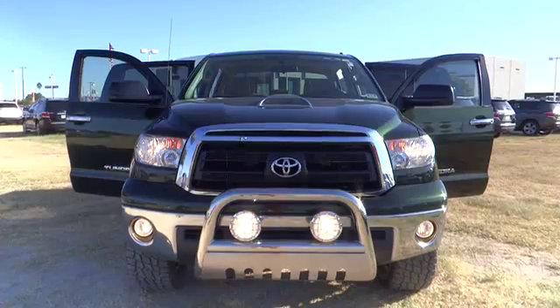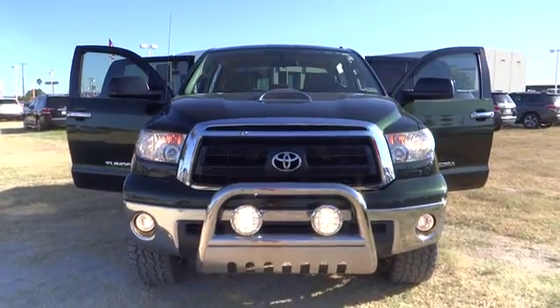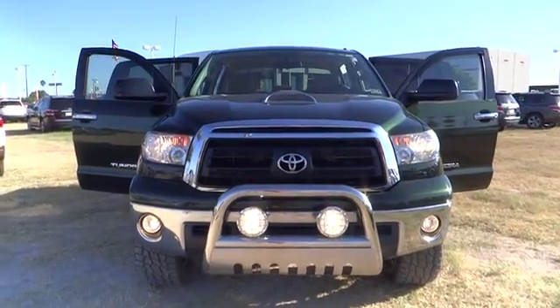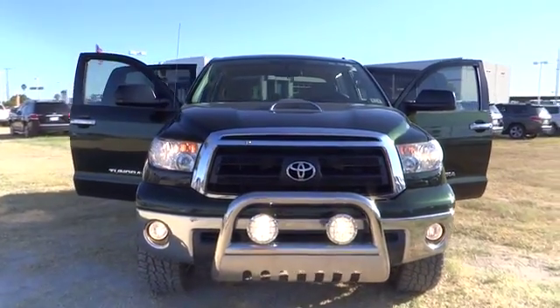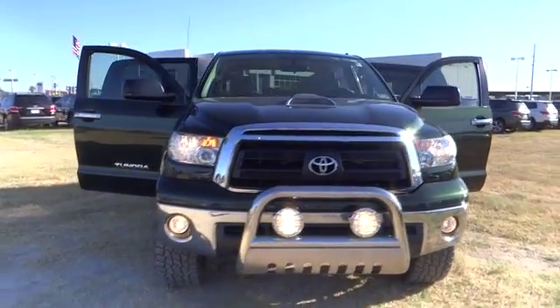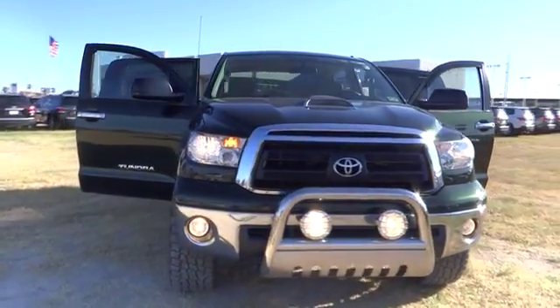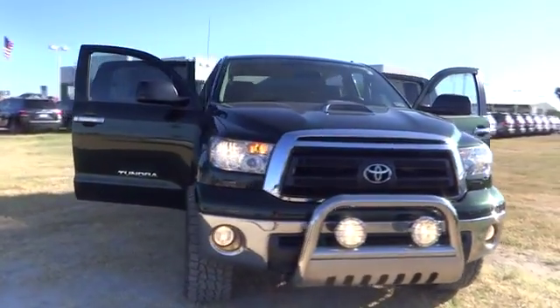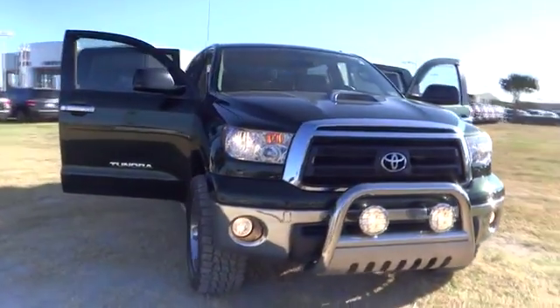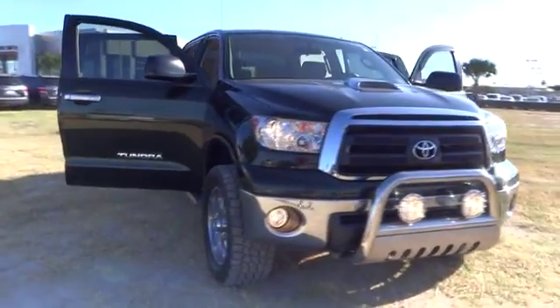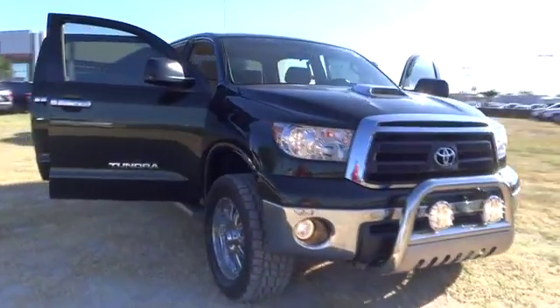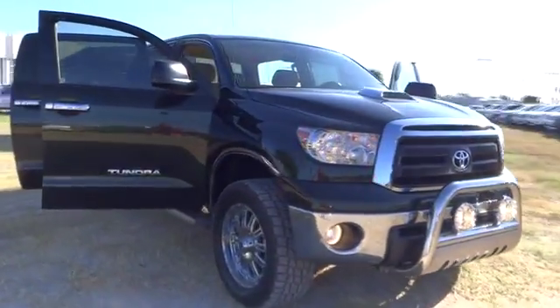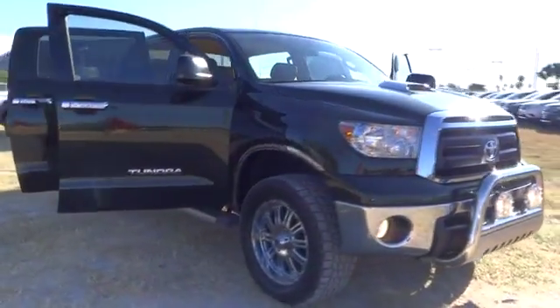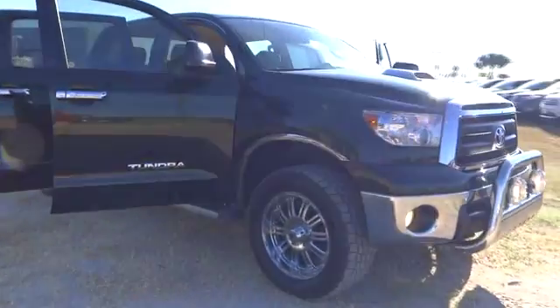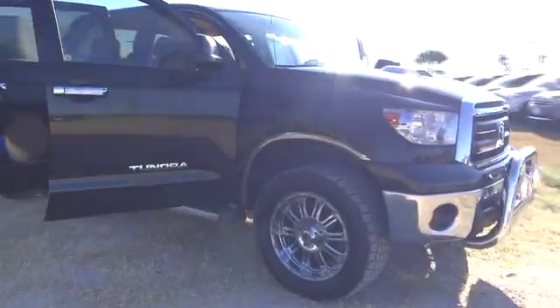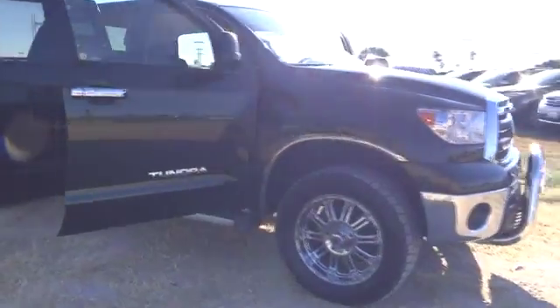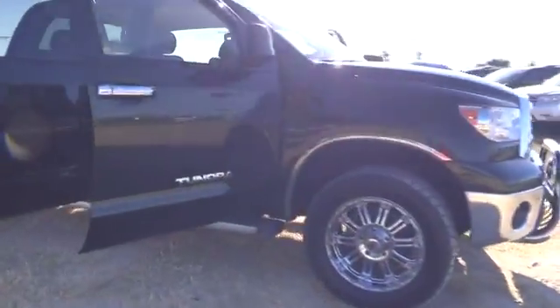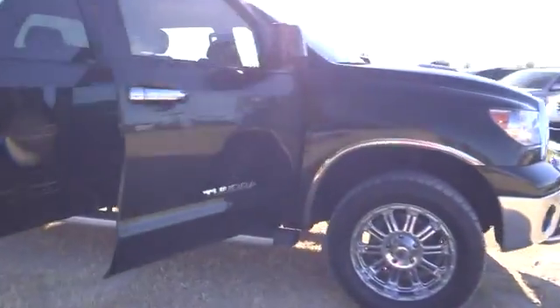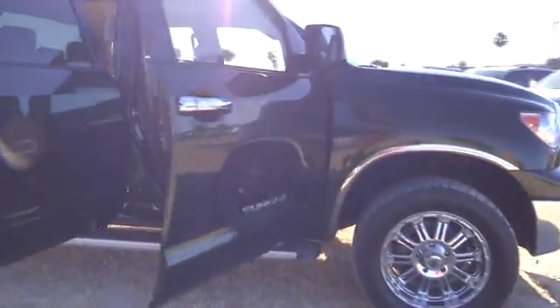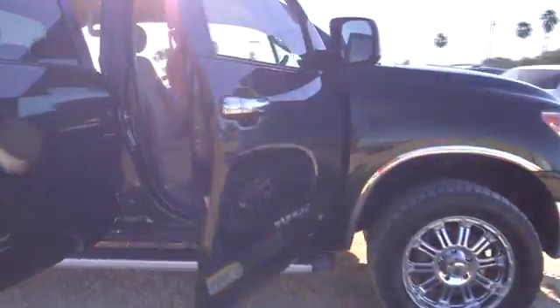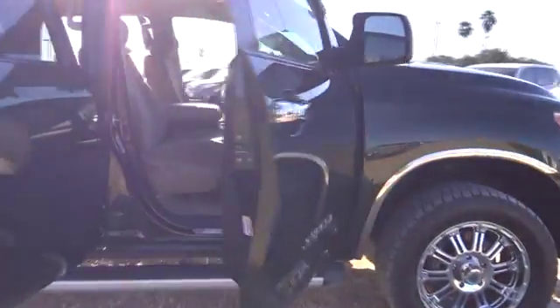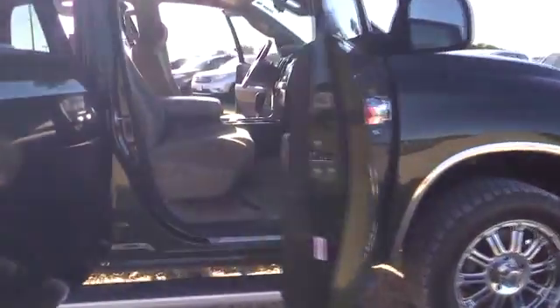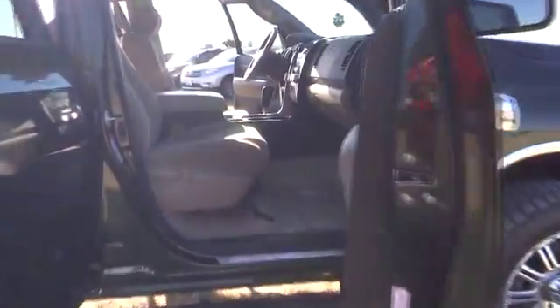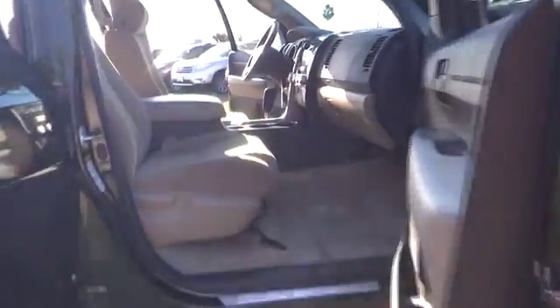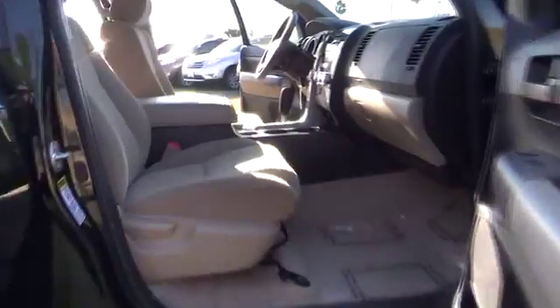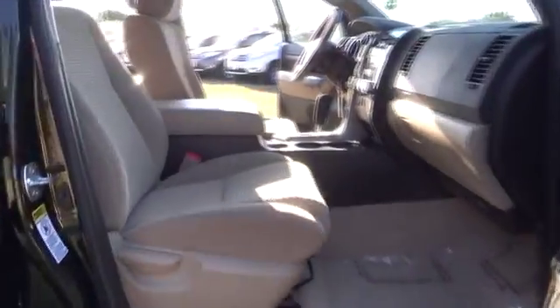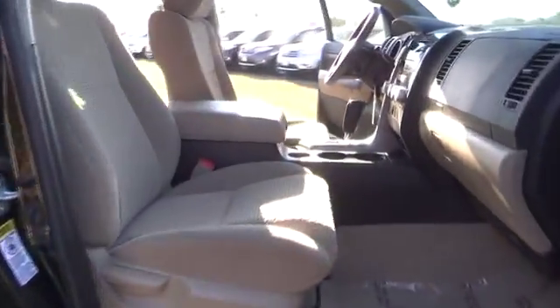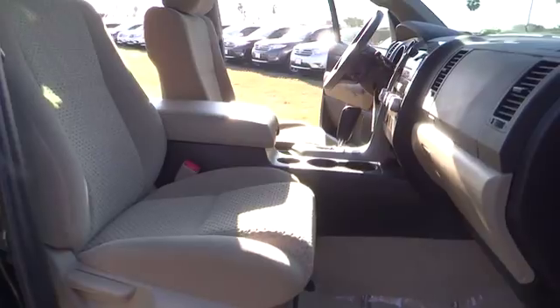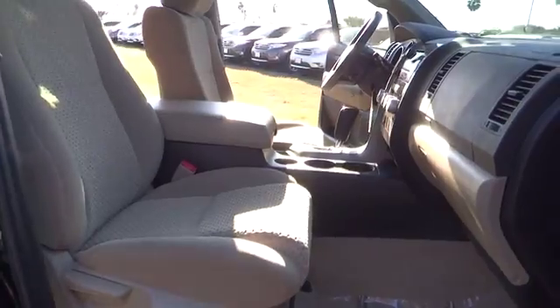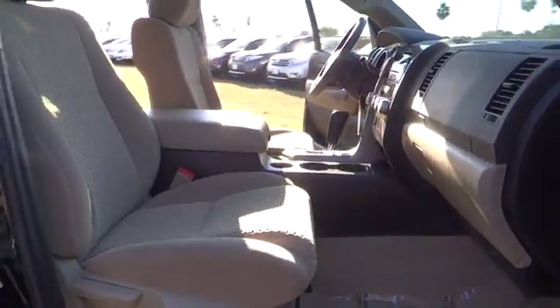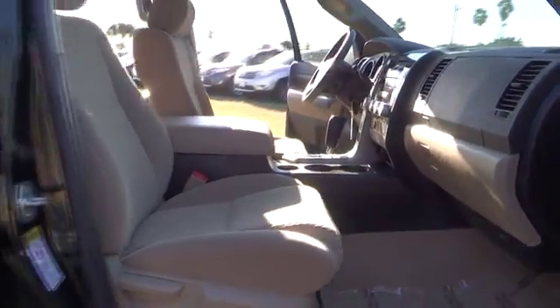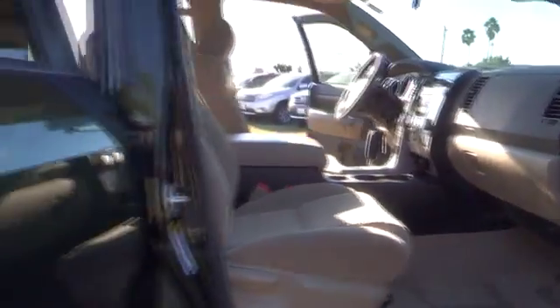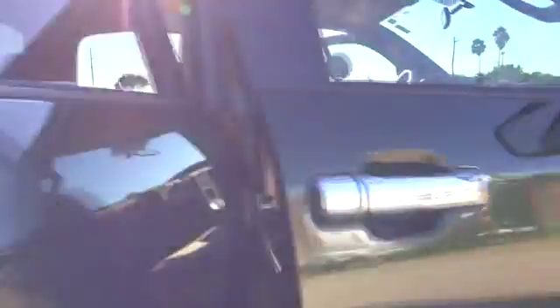2010 Tundra. The Tundra has a number of unique features useful for those using it as a work truck, including extra large door handles, a deck rail system, and an integrated tow hitch.